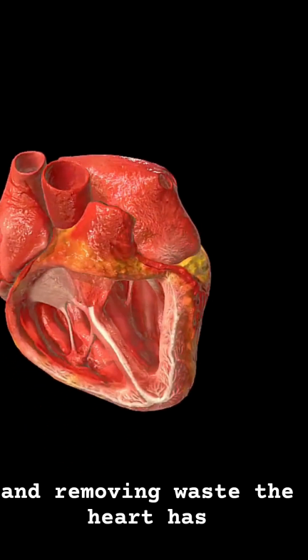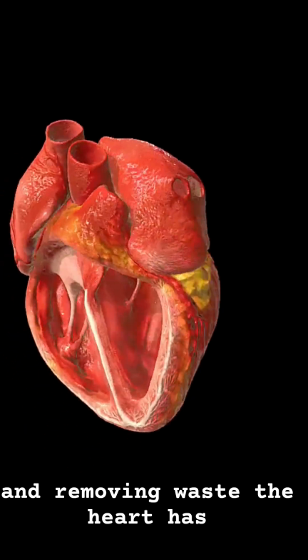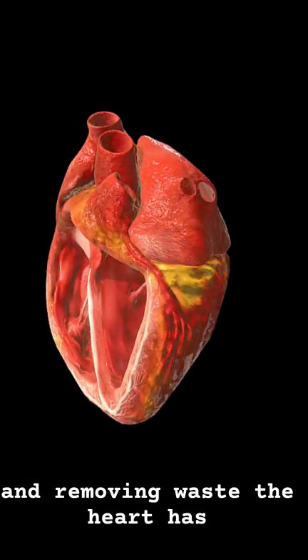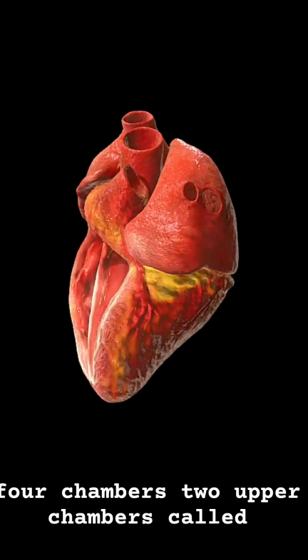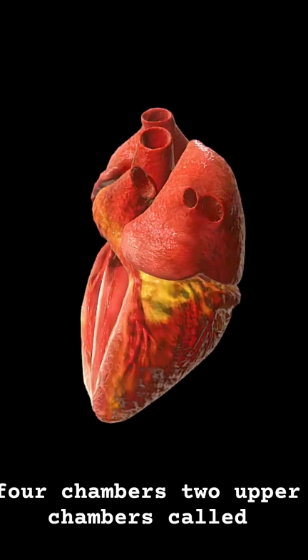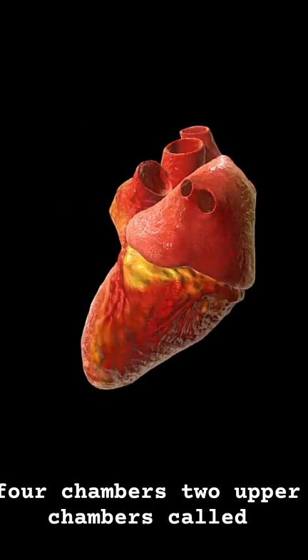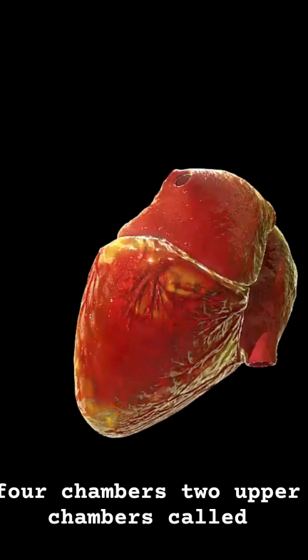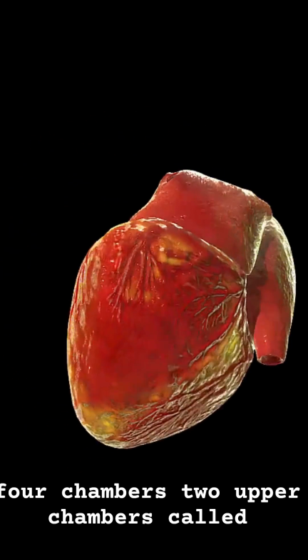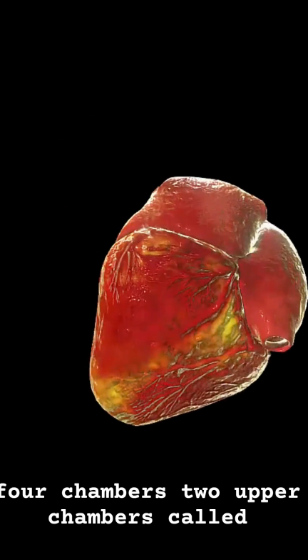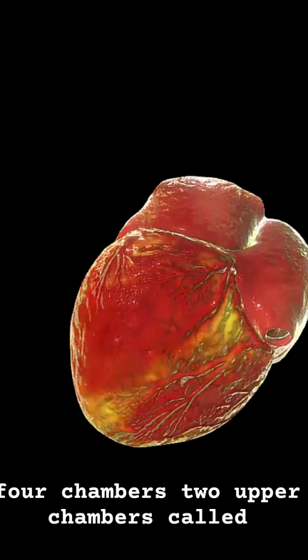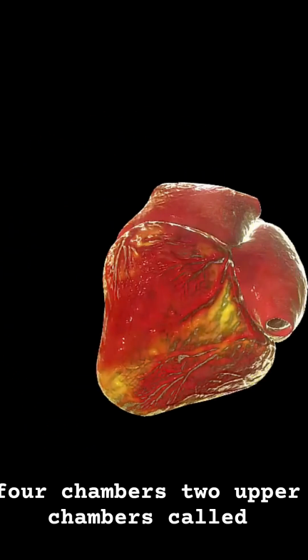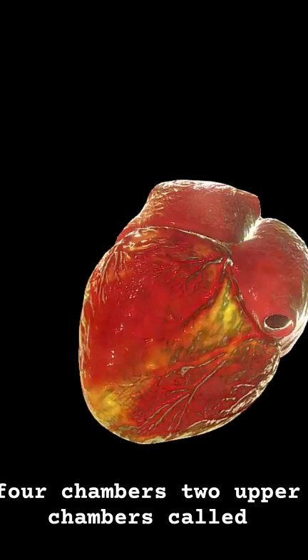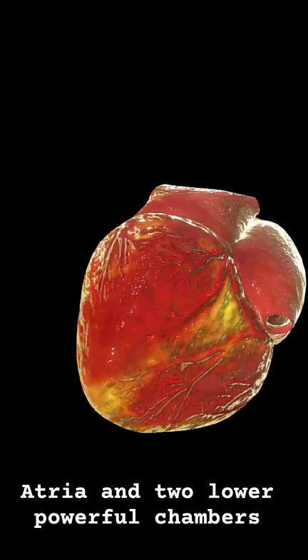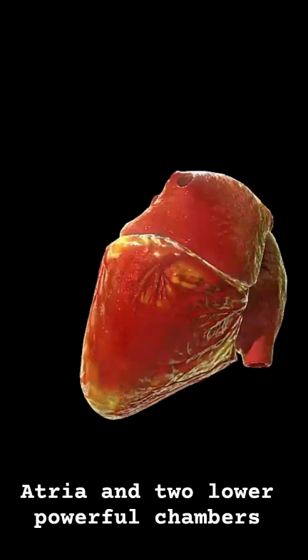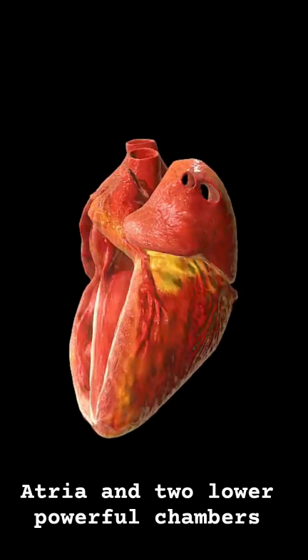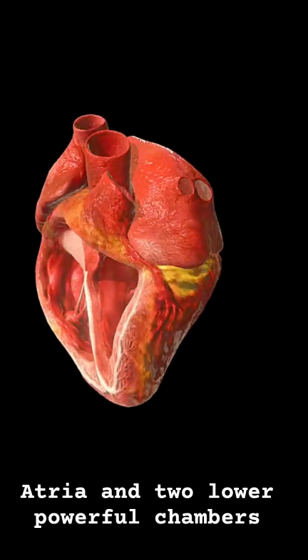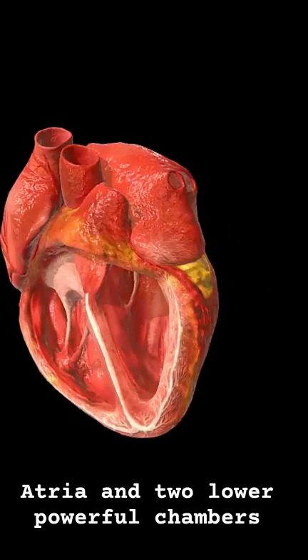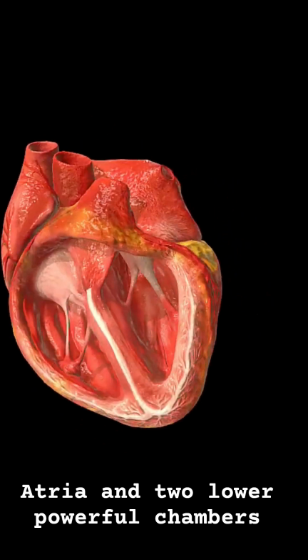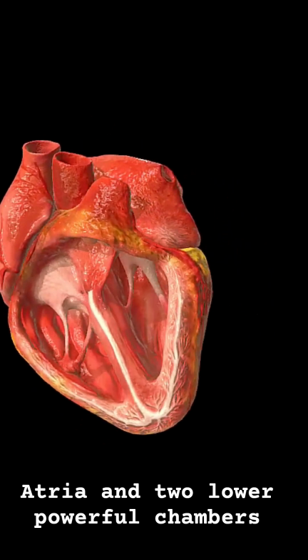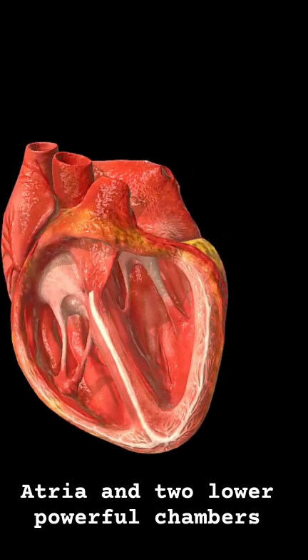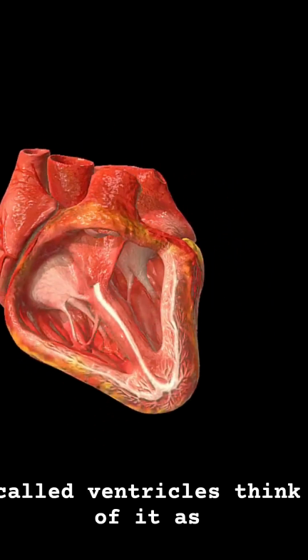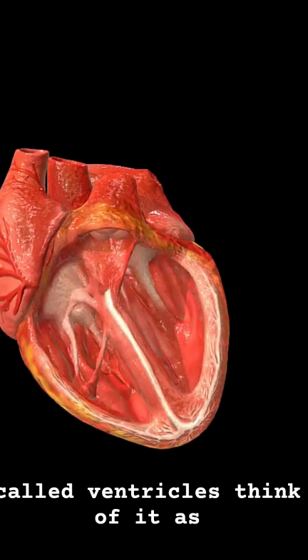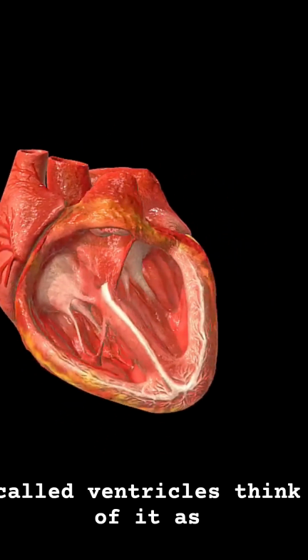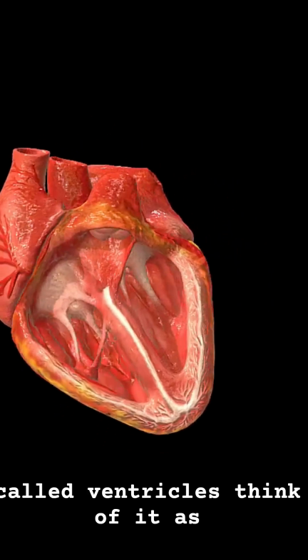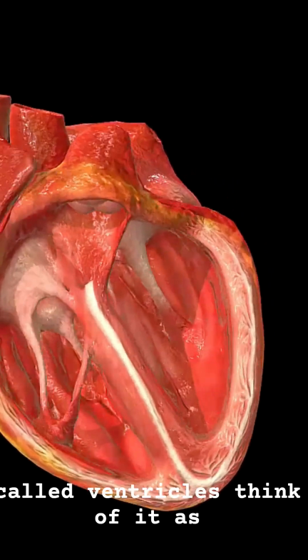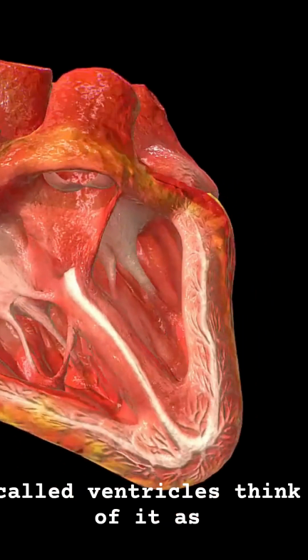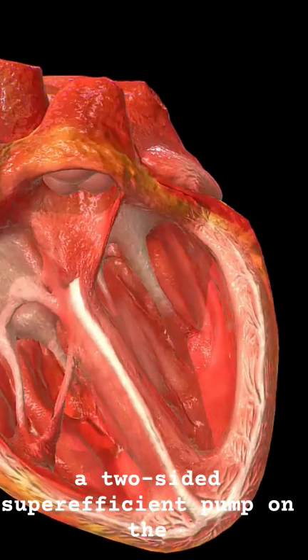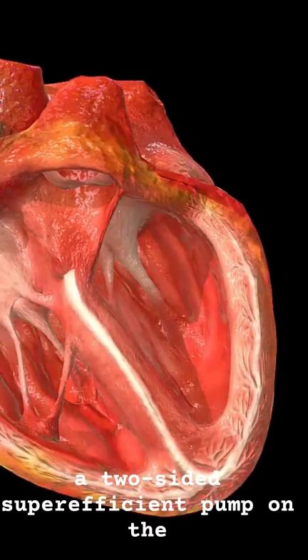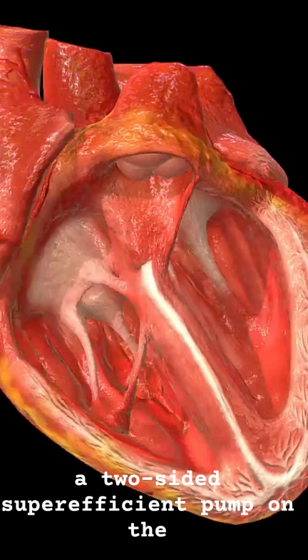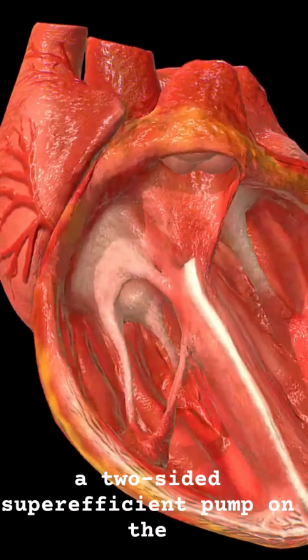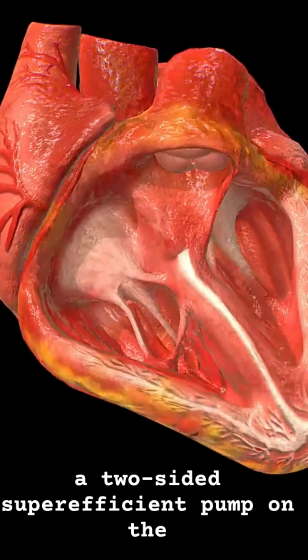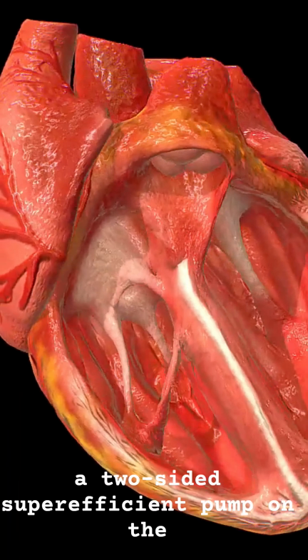The heart has four chambers — two upper chambers called atria and two lower powerful chambers called ventricles. Think of it as a two-sided, super-efficient pump.